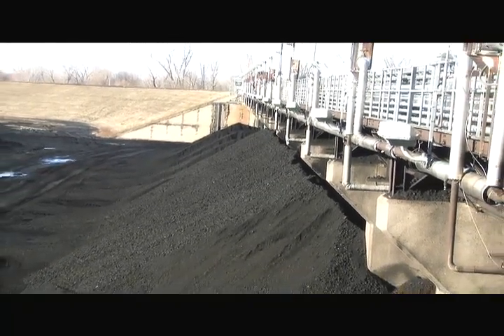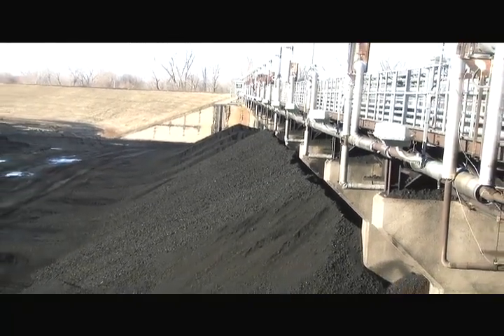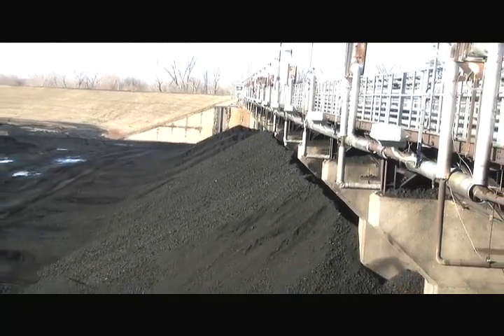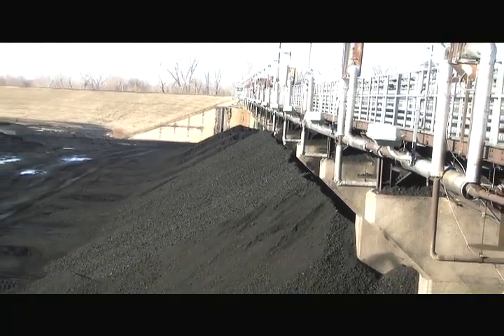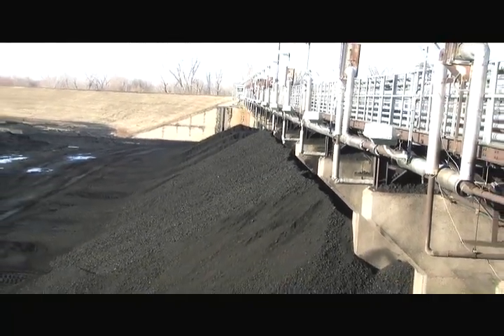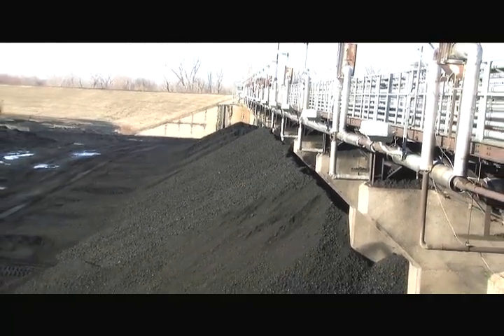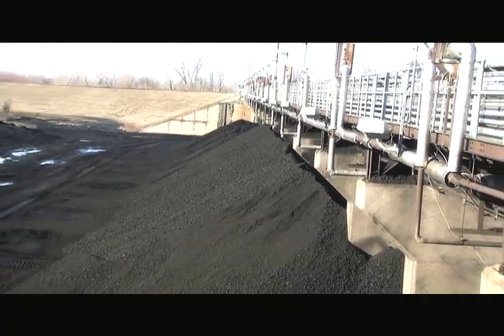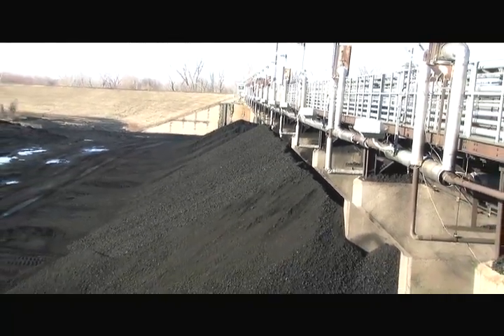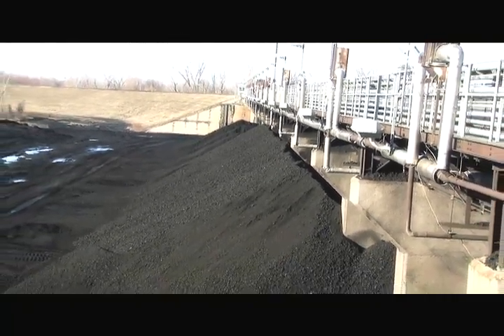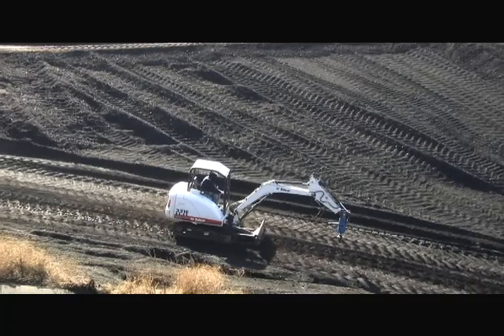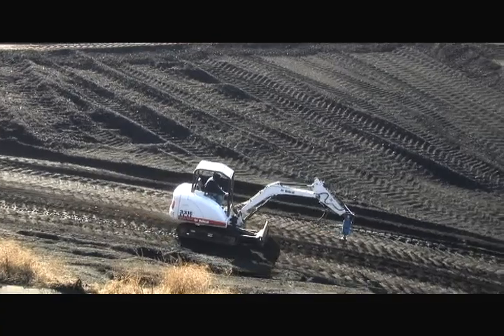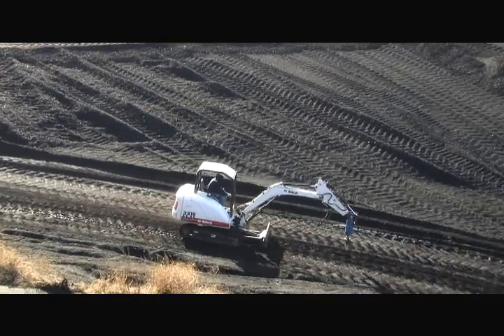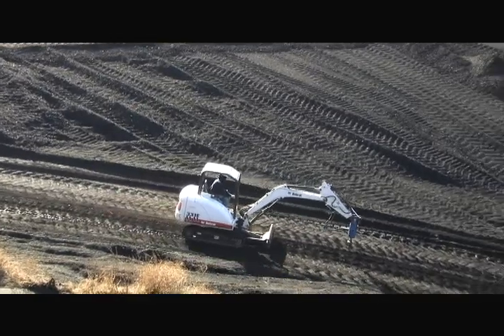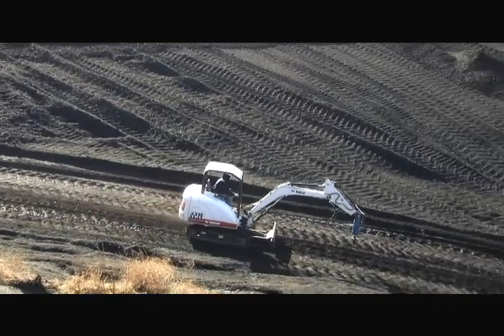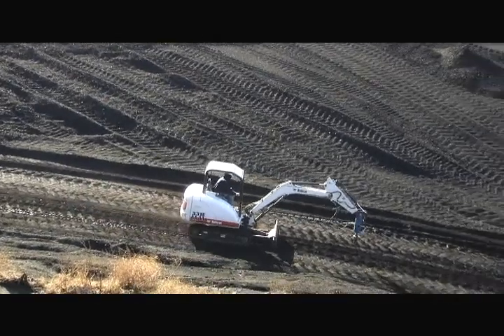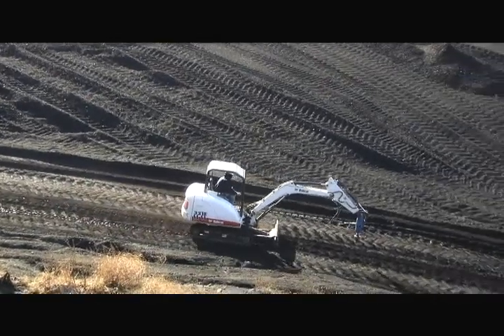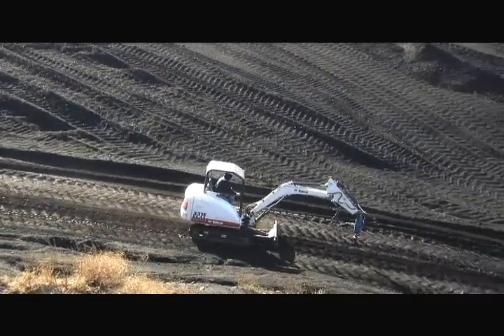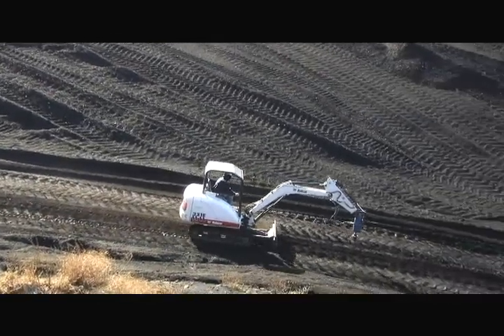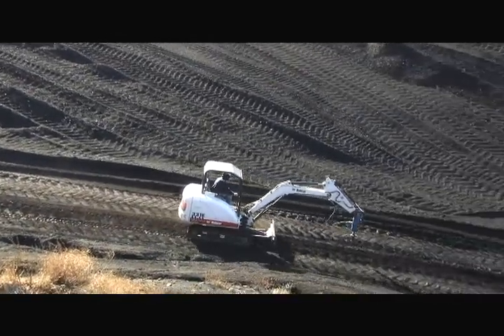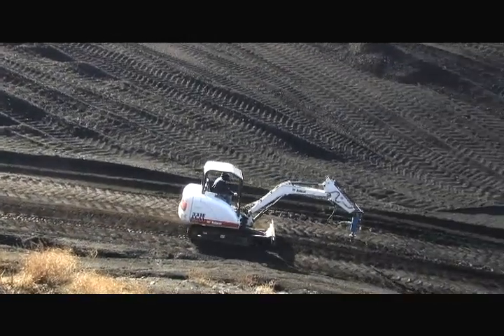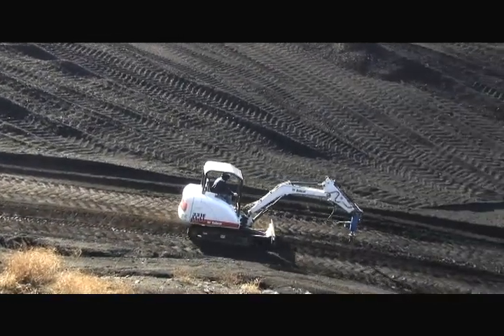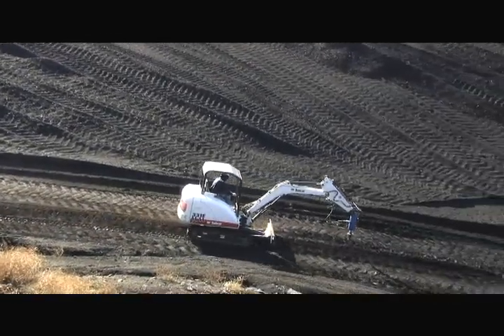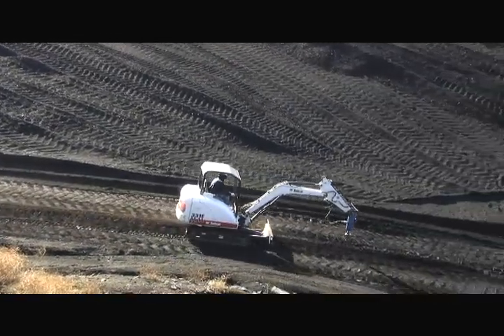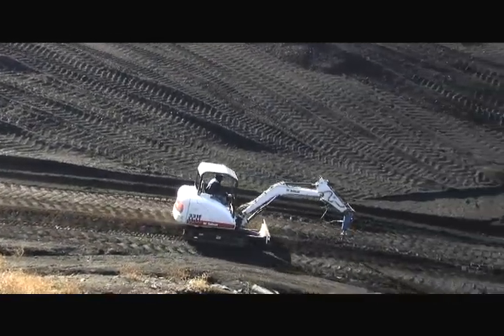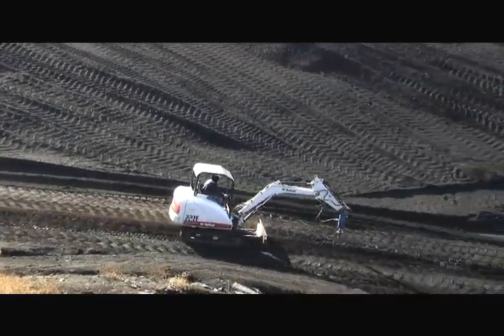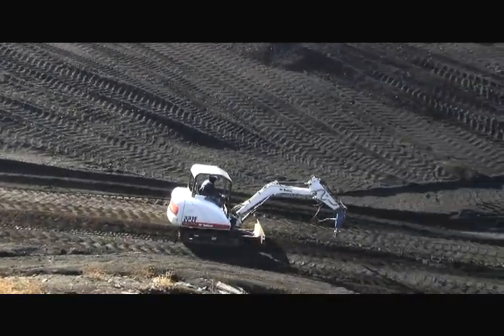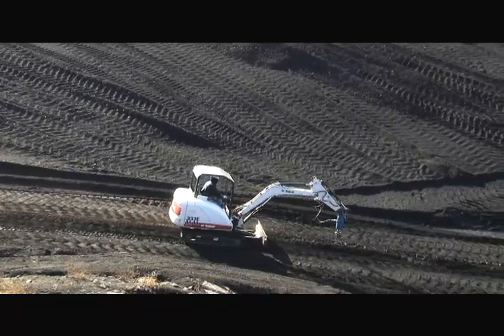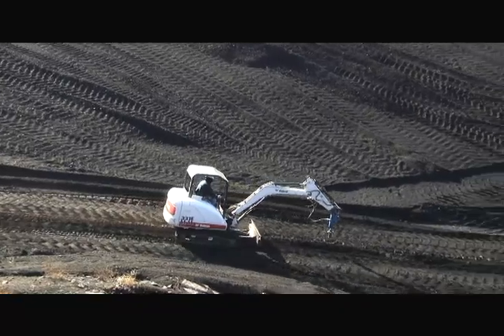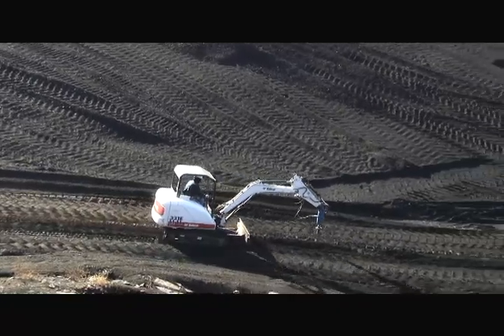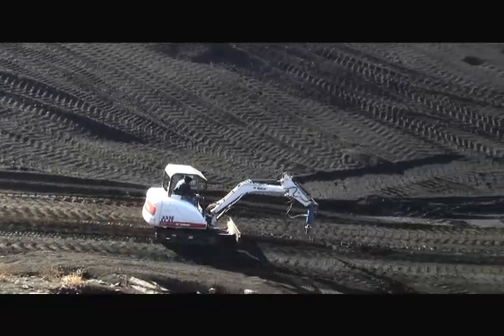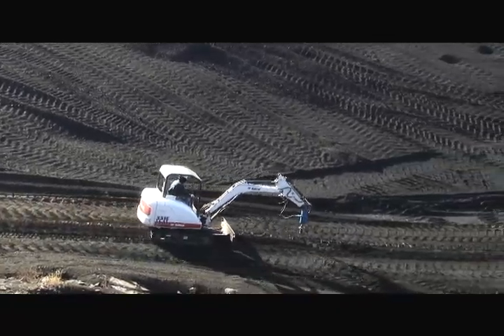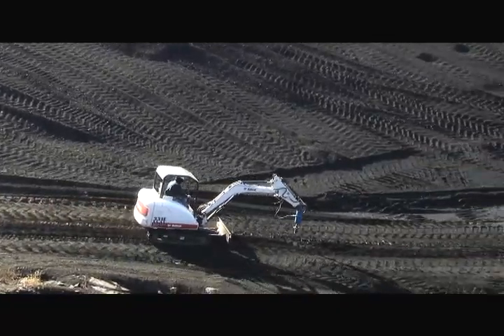By using the on-site coal as a platform foundation, Support Works by Thrasher crews were able to access the retaining wall with a mini excavator and begin installation.